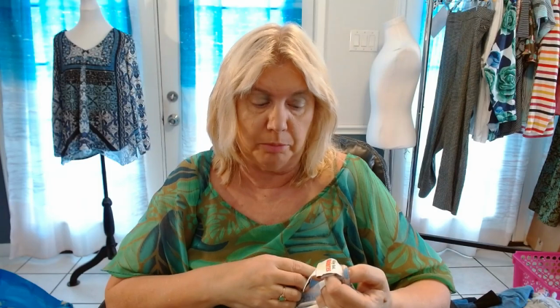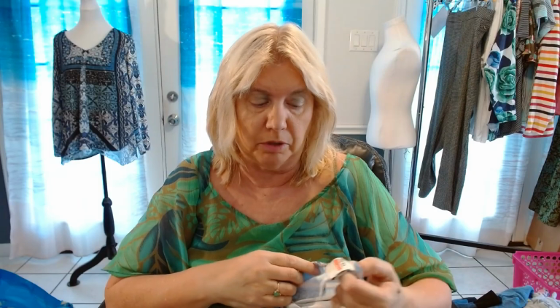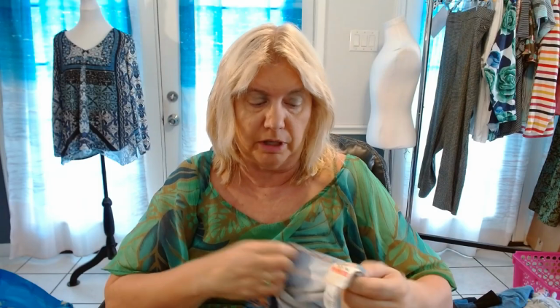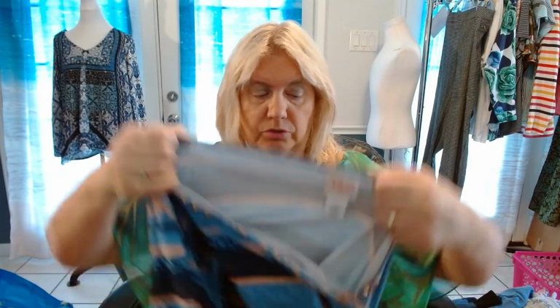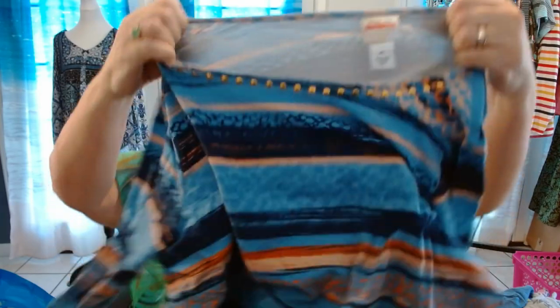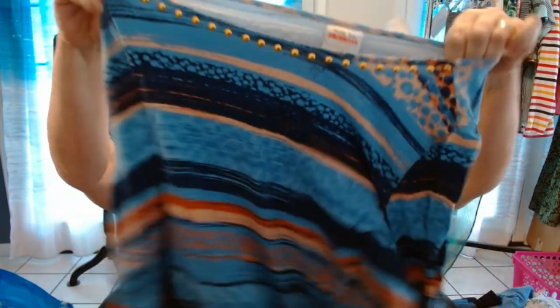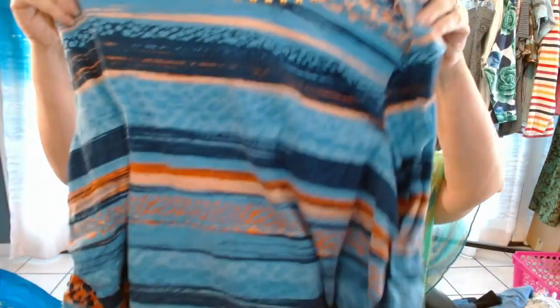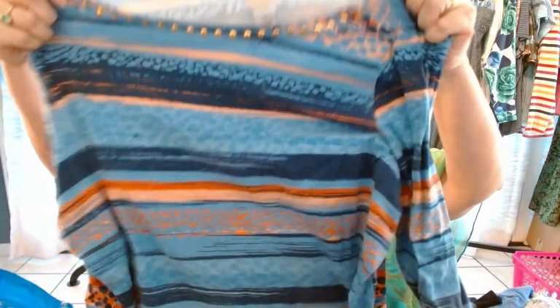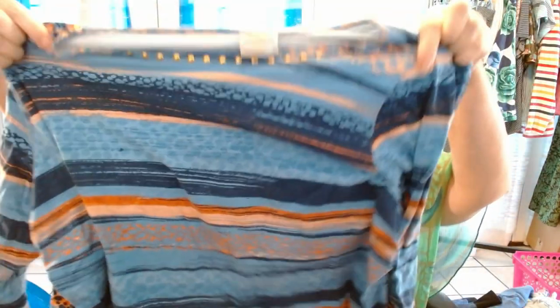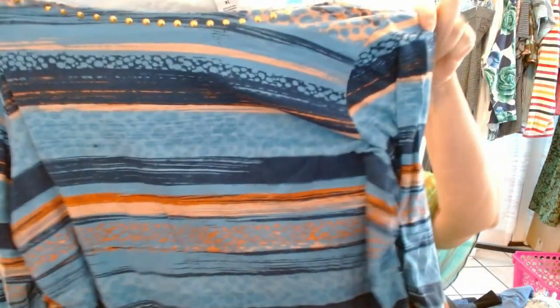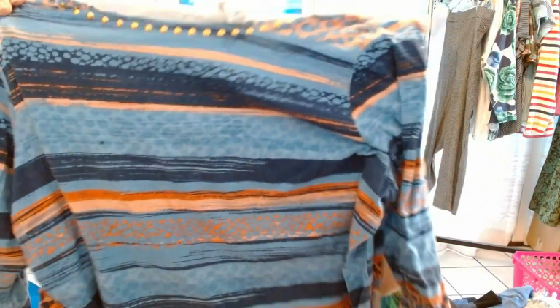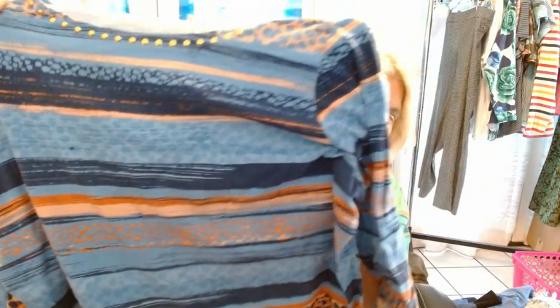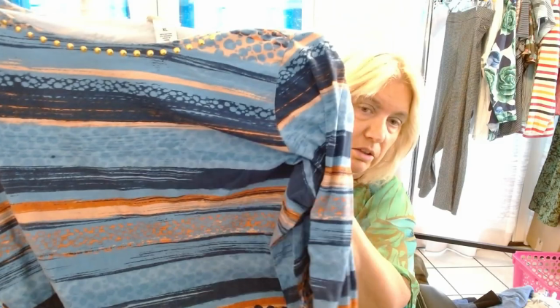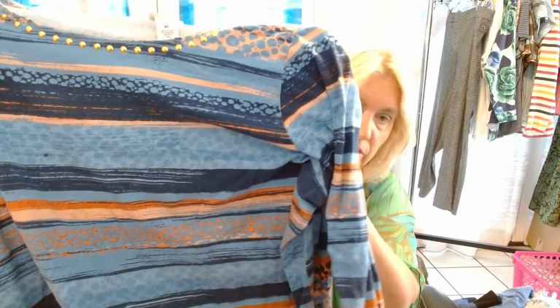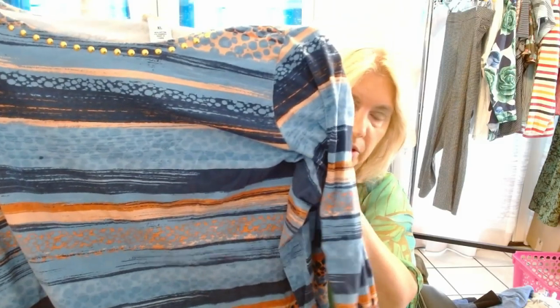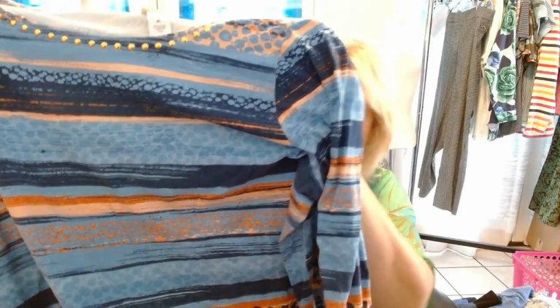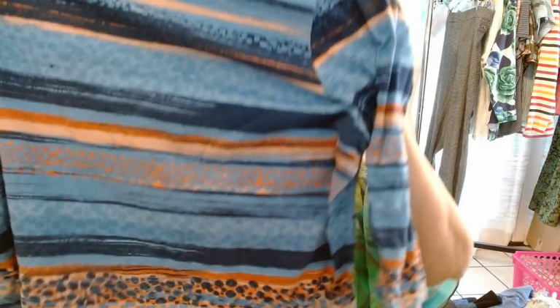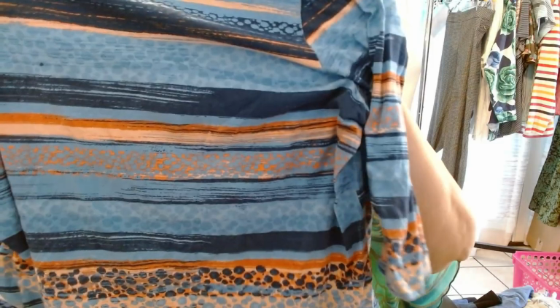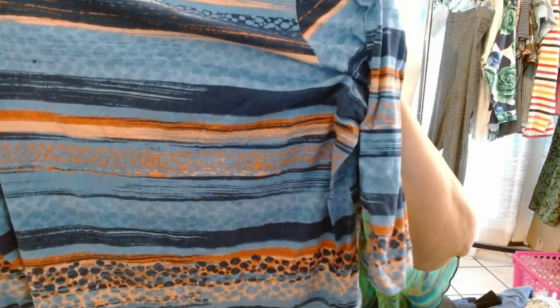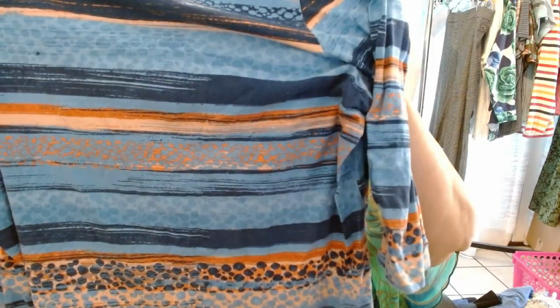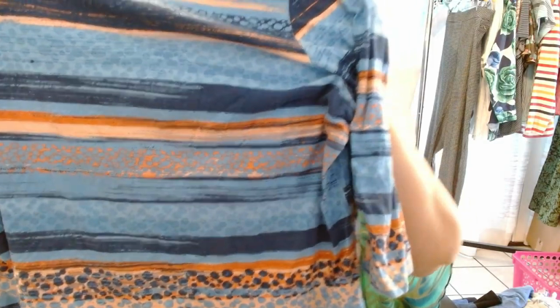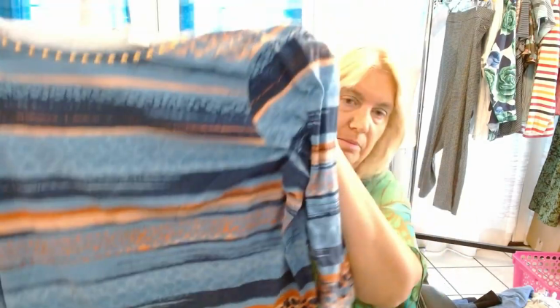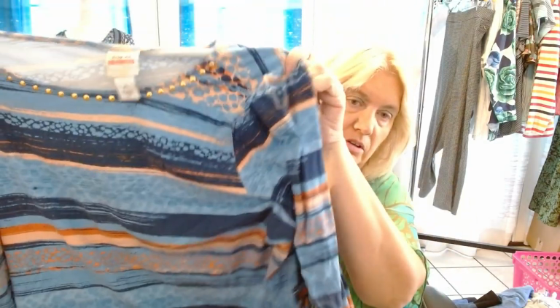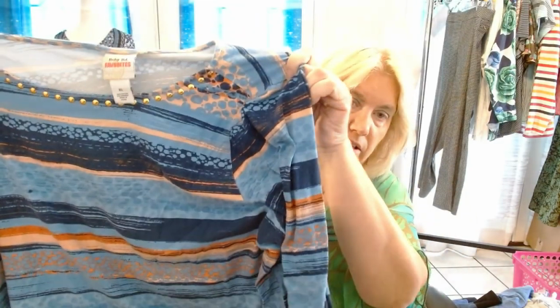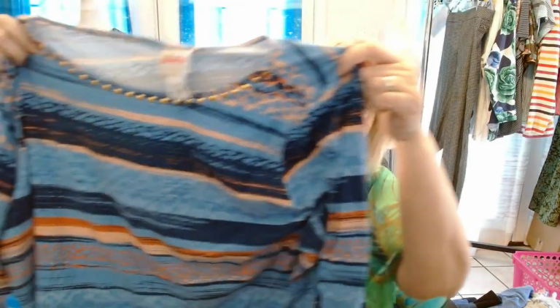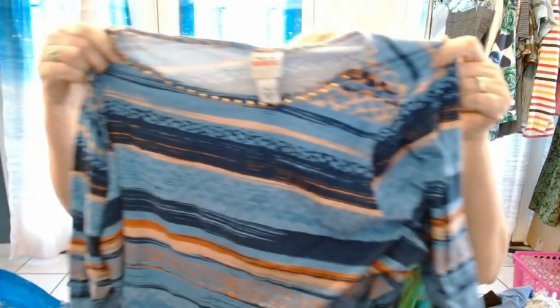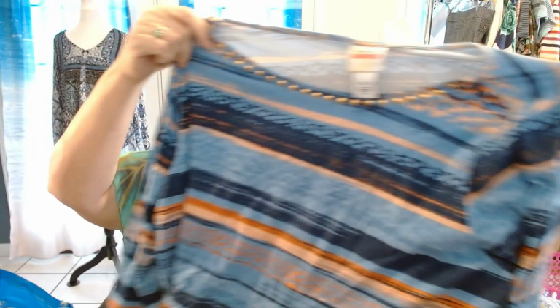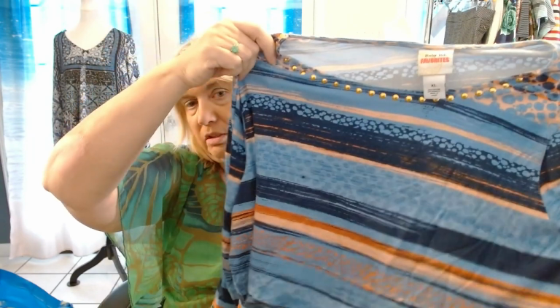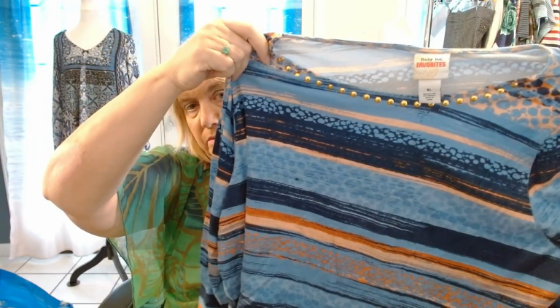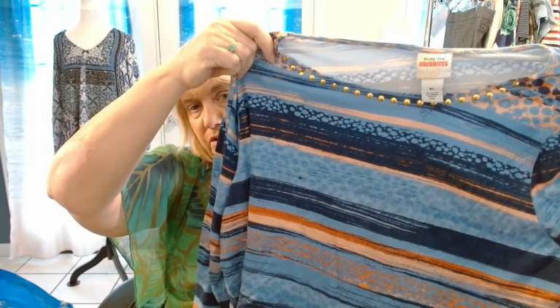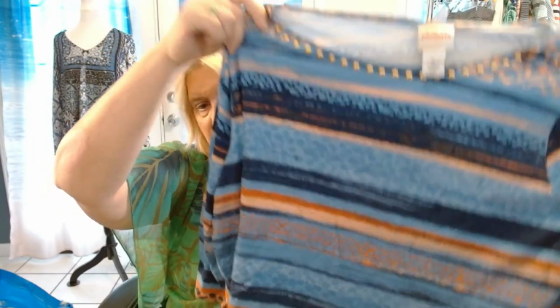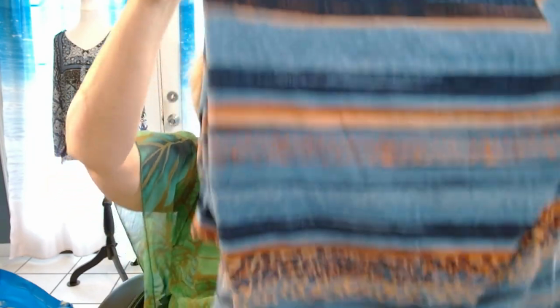Ruby Rode, extra large. It's a really pretty watercolor, three-quarter sleeve top. Sometimes I'll call it a t-shirt, sometimes I'll just call it a top.